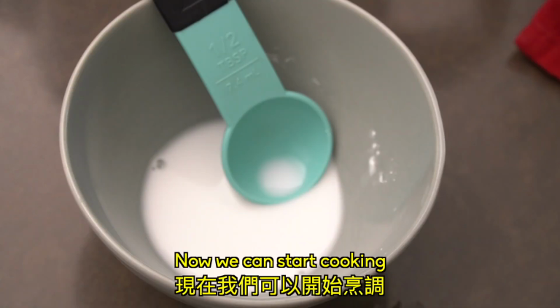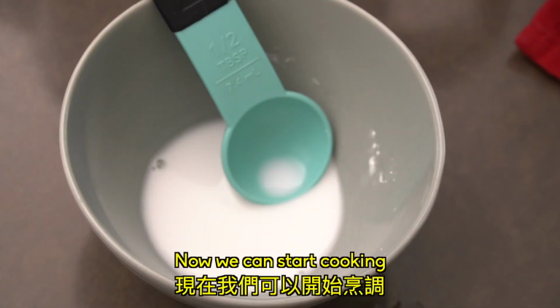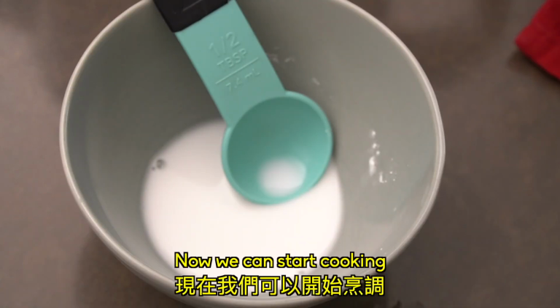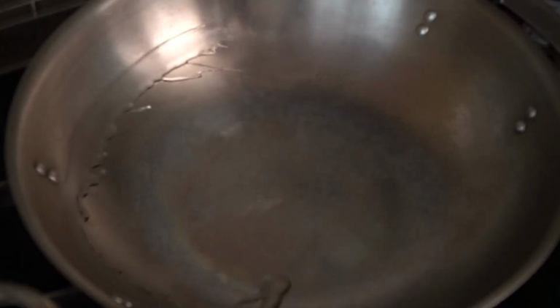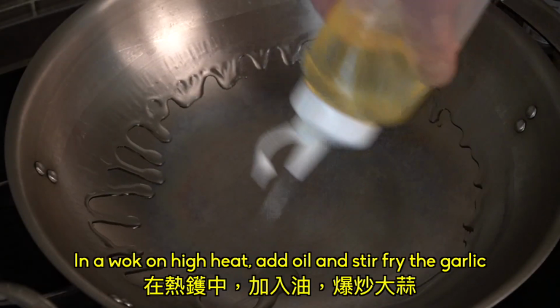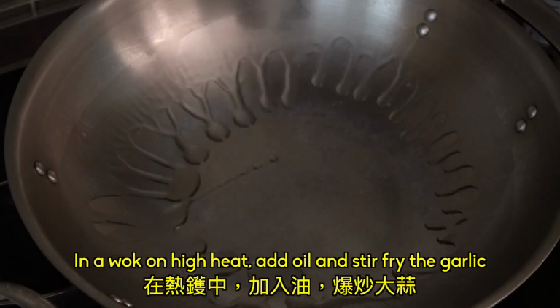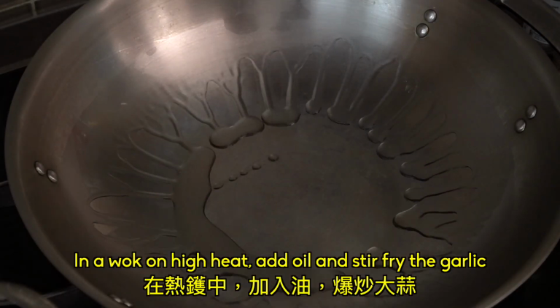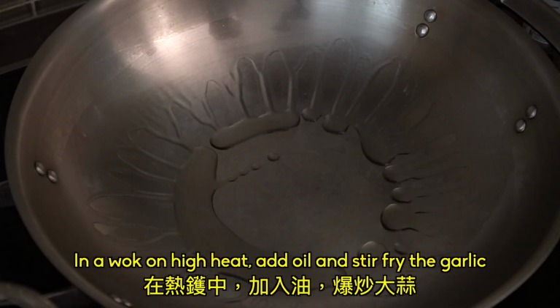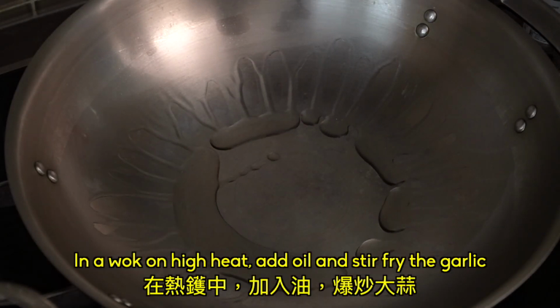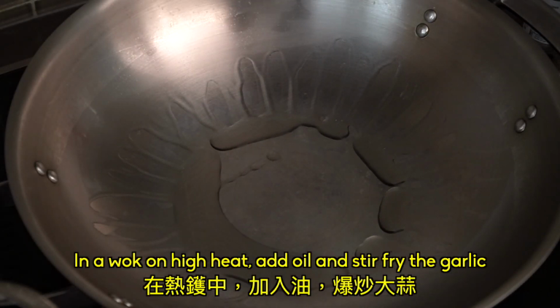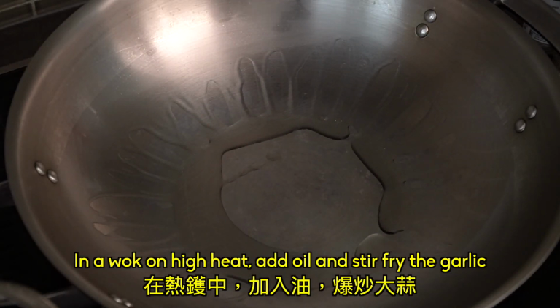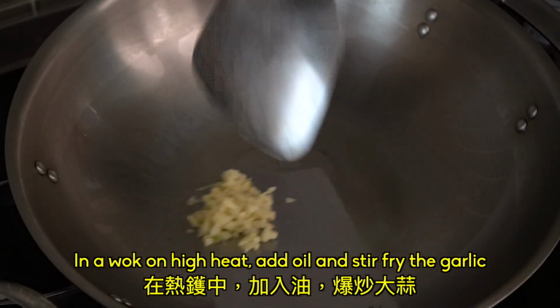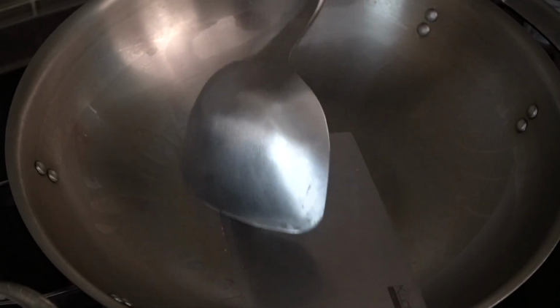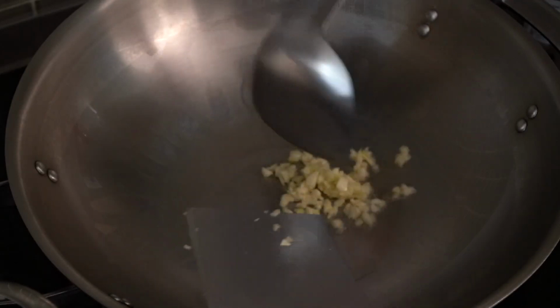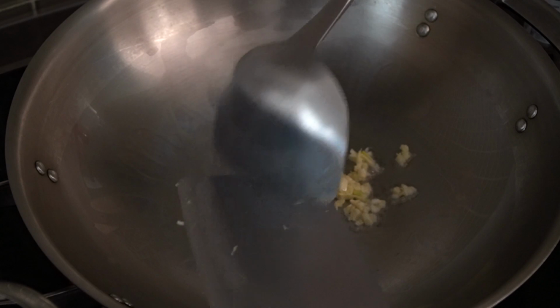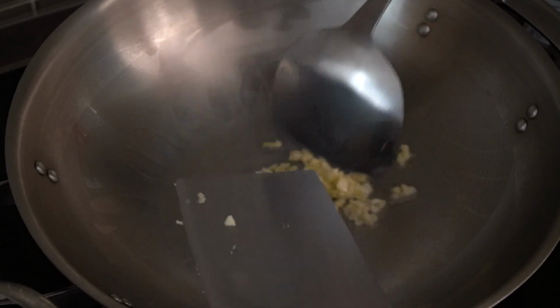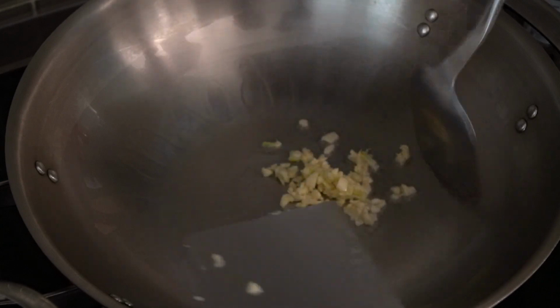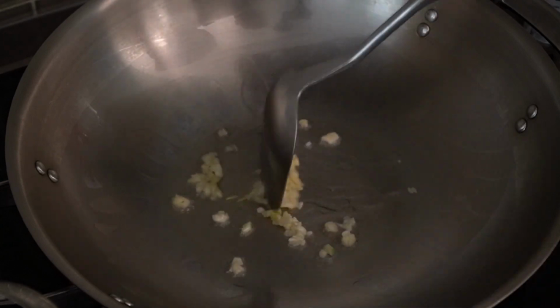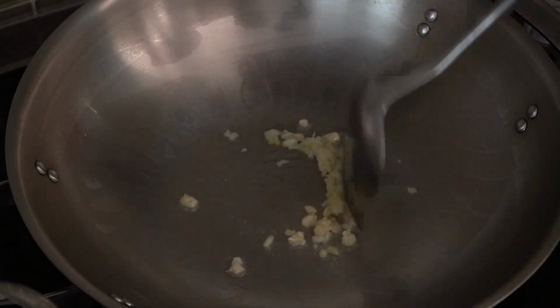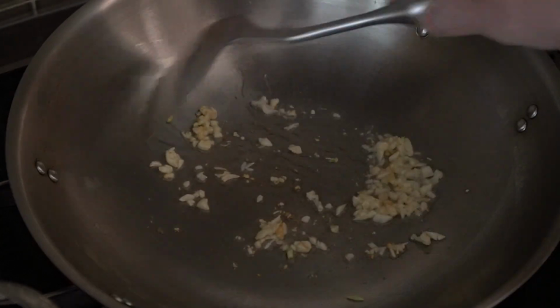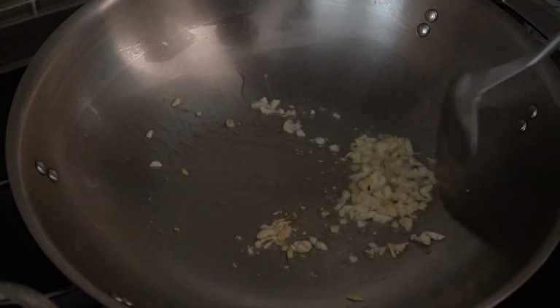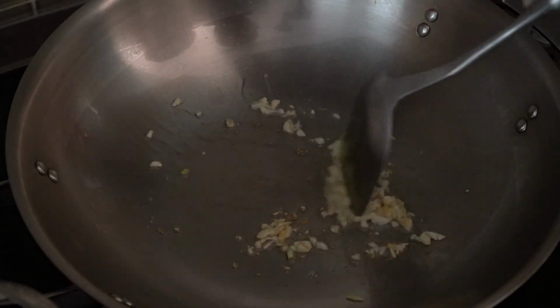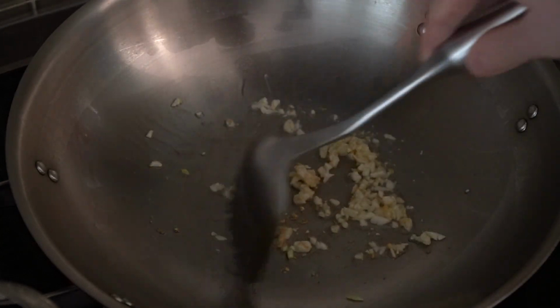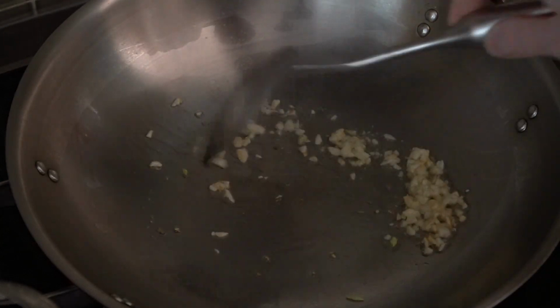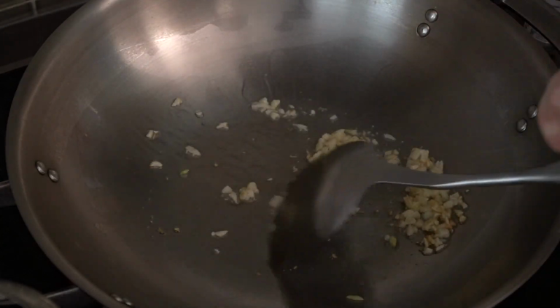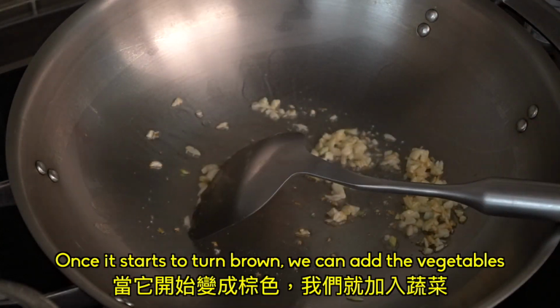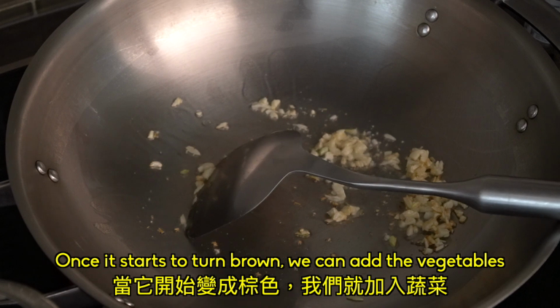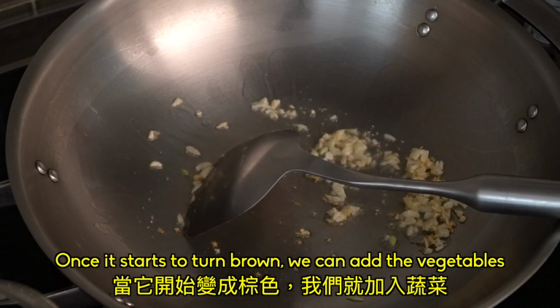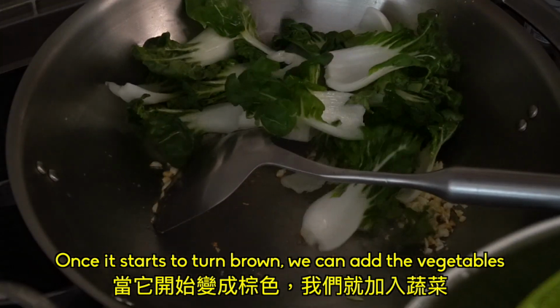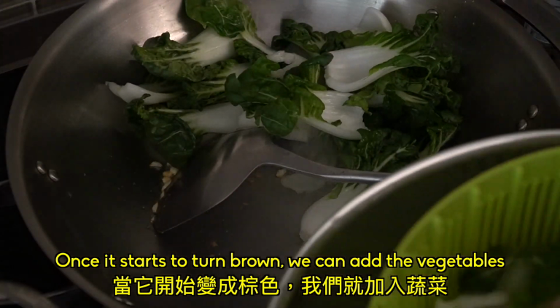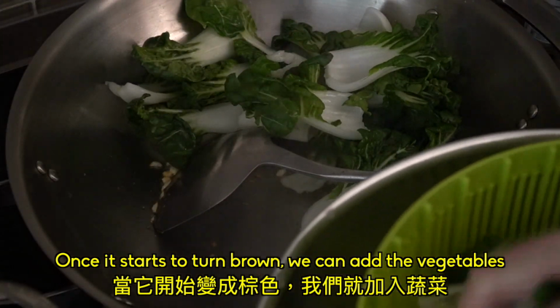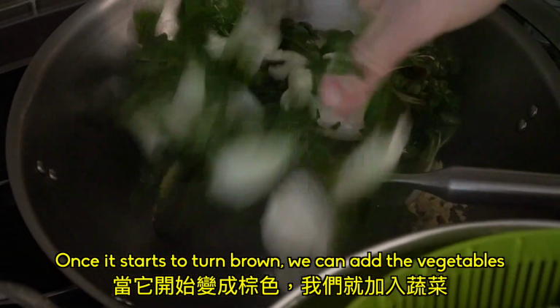Now we can start cooking. In a wok on high heat, add oil and stir fry the garlic. Once it starts to turn brown, we can add the vegetables.